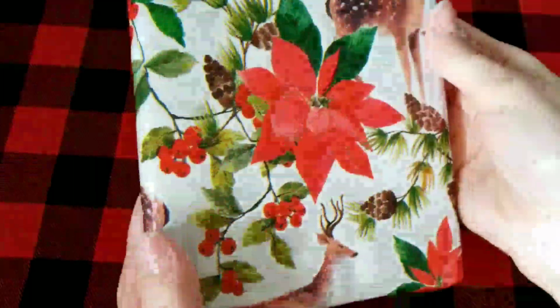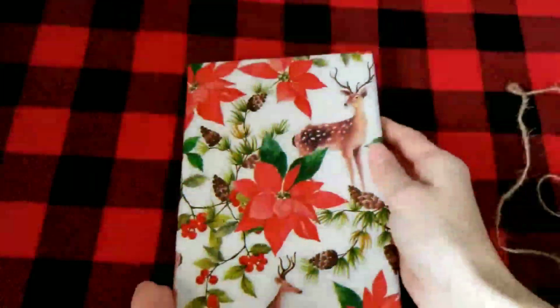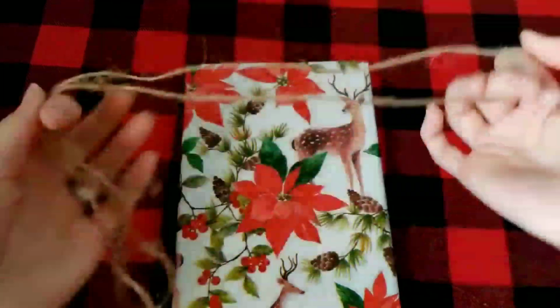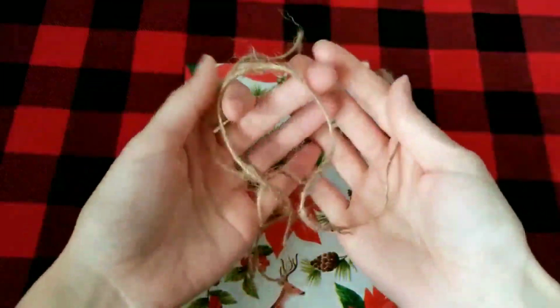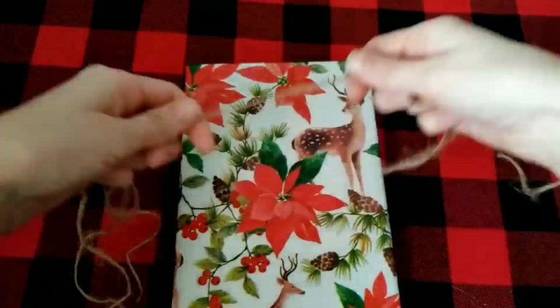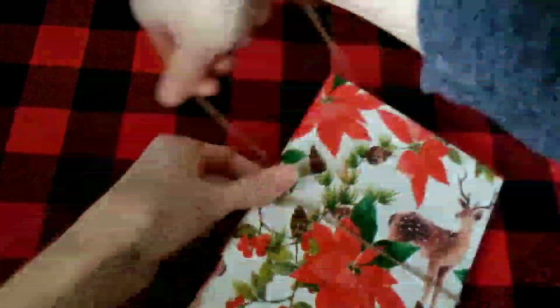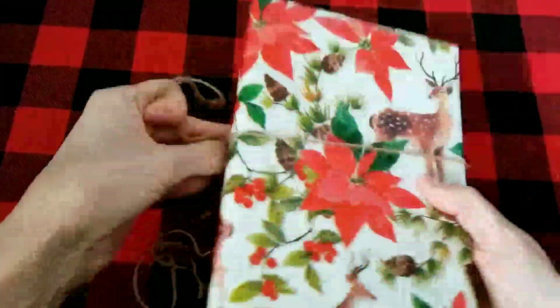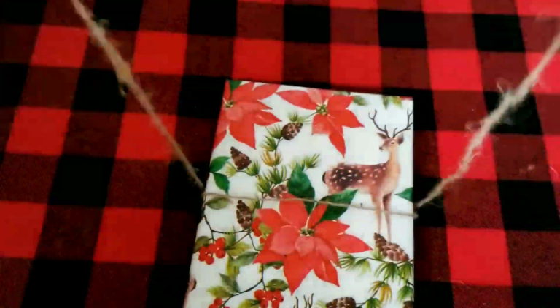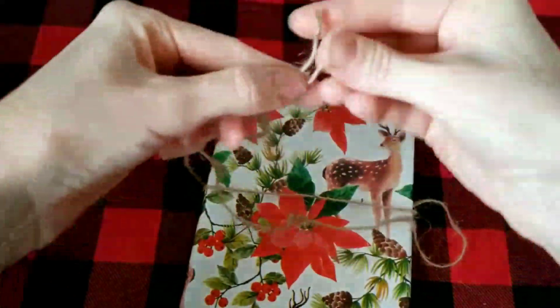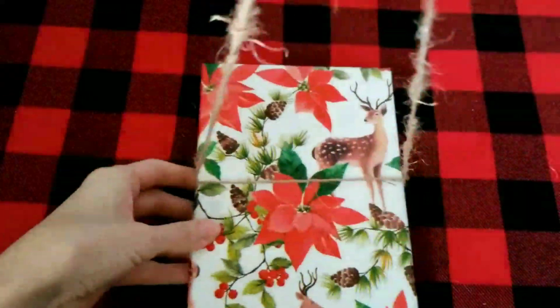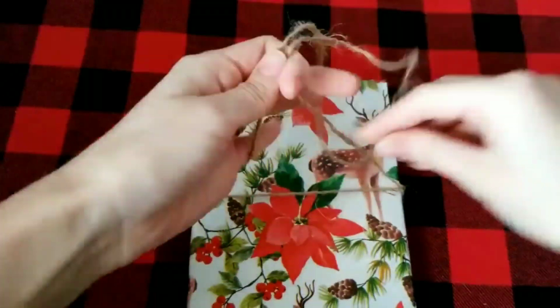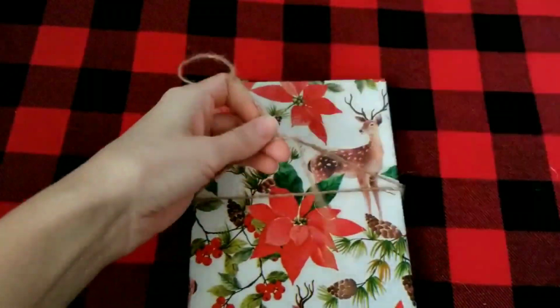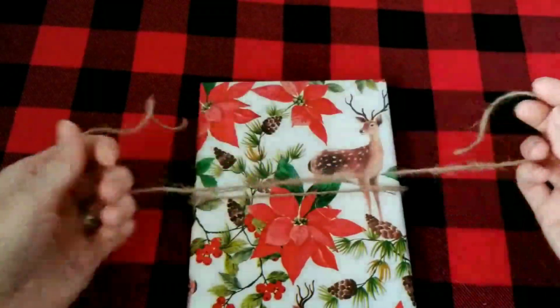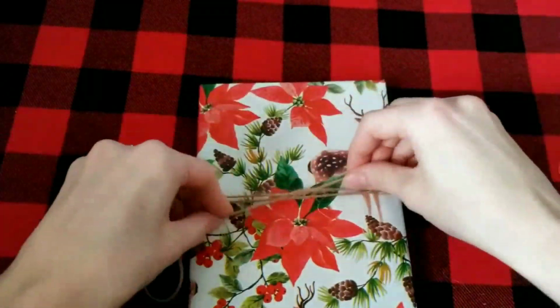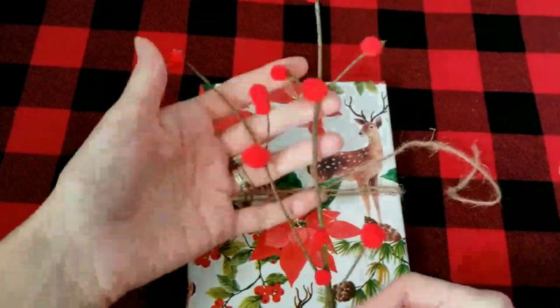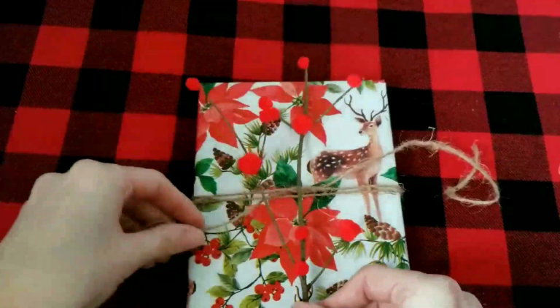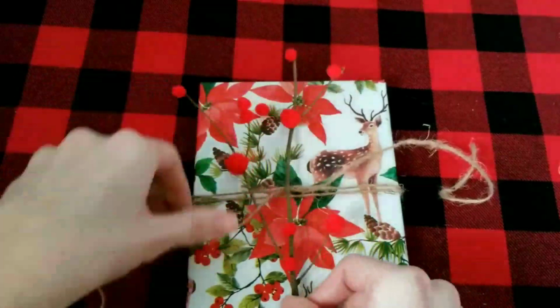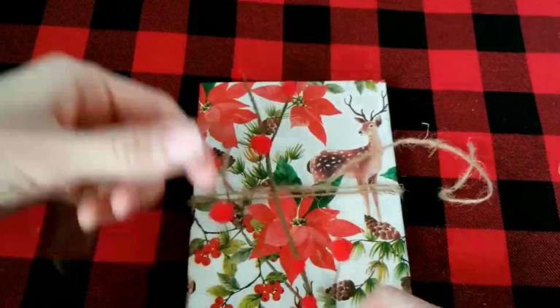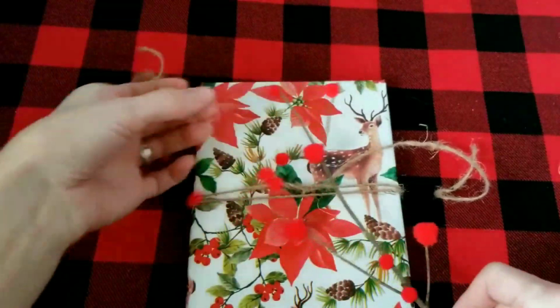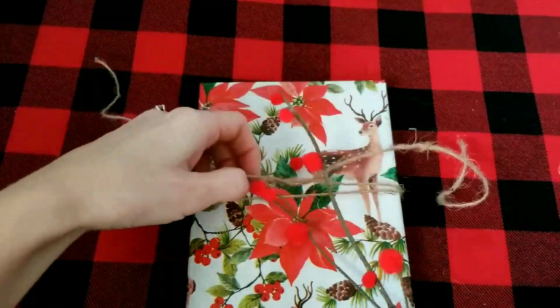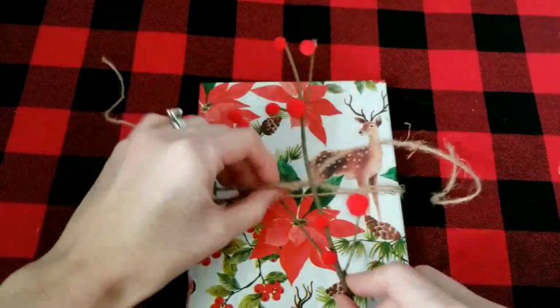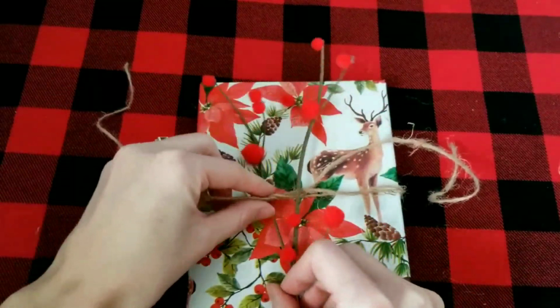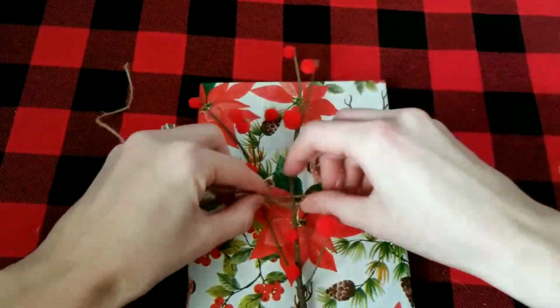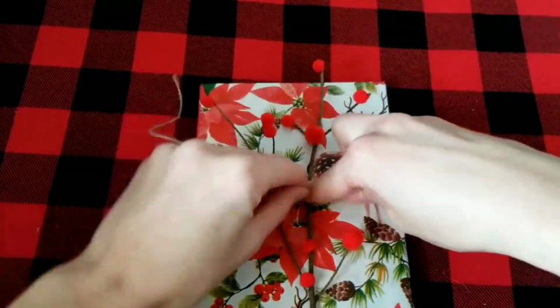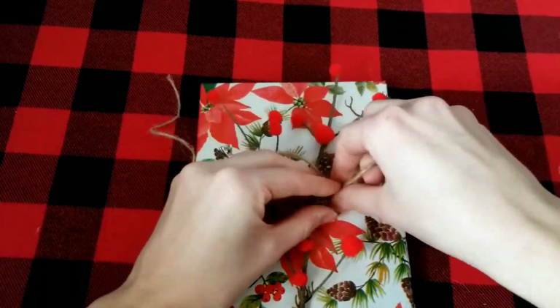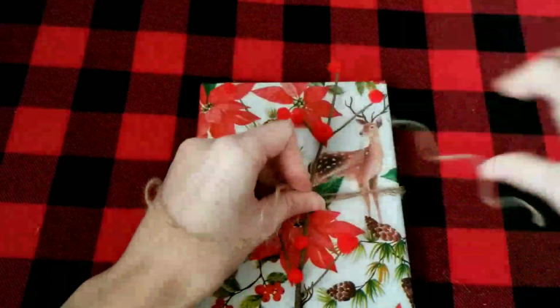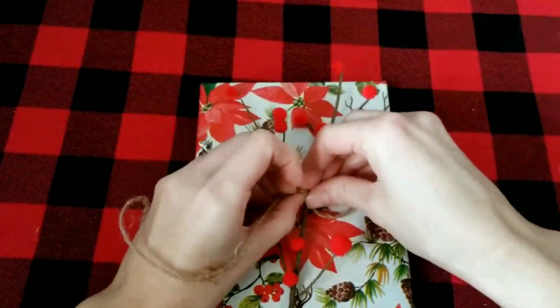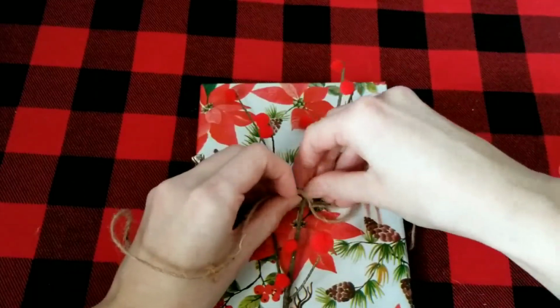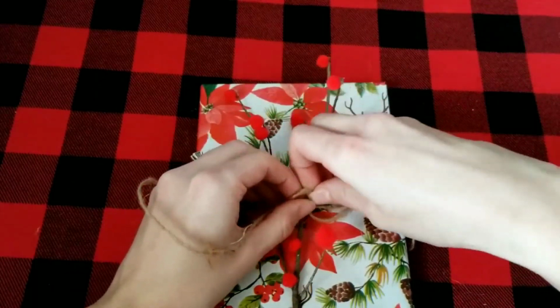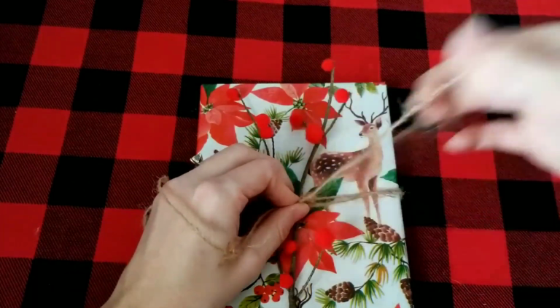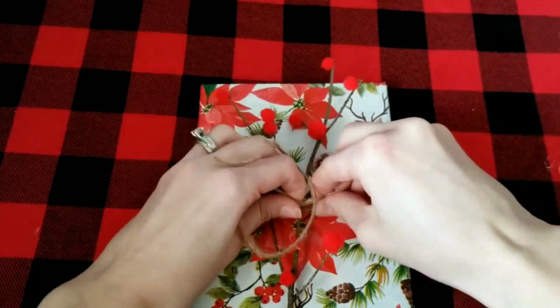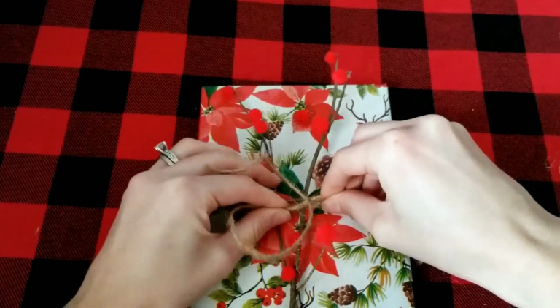I'm going to add the stick with pom-poms to this gift — I like that it matches the wrapping paper and the berries on it. I just used some twine from Dollar Tree and tied the stick to the front of the package, adding a bow to the twine.